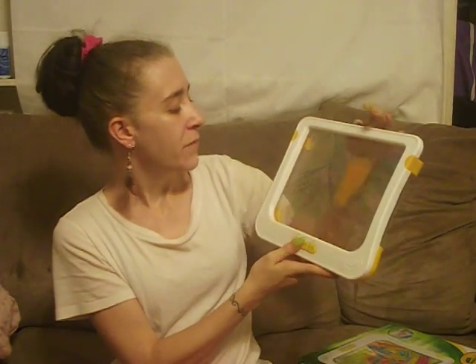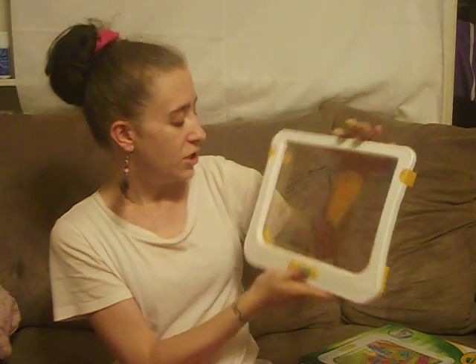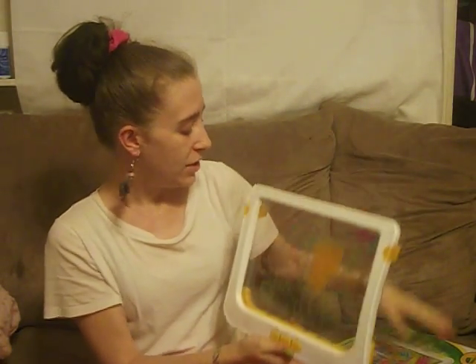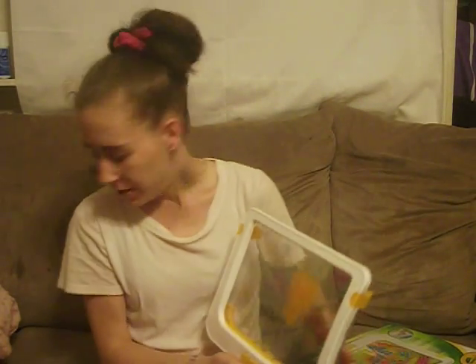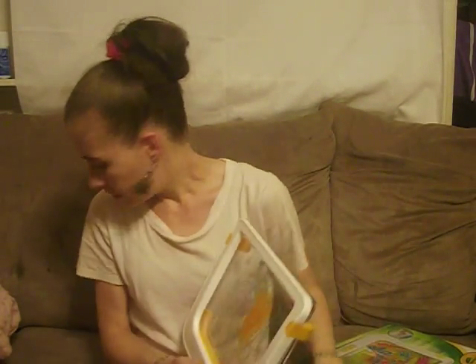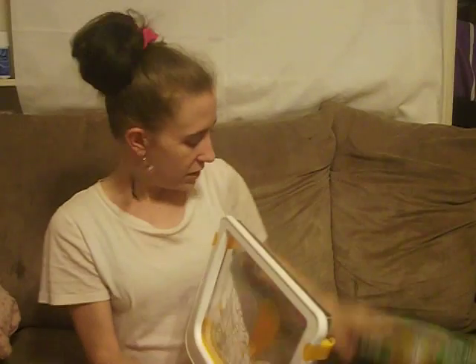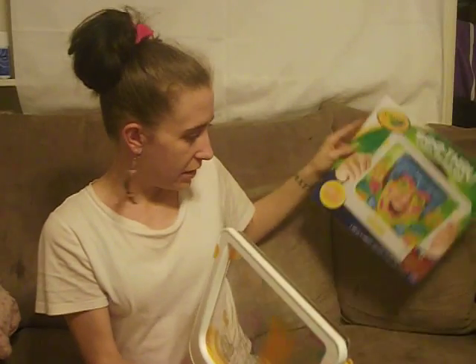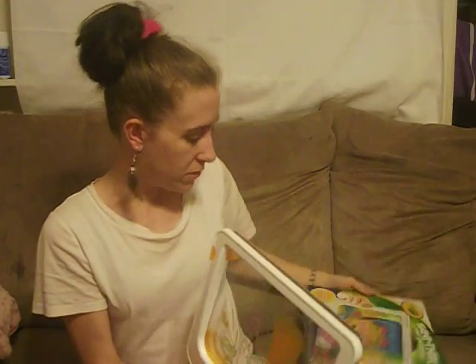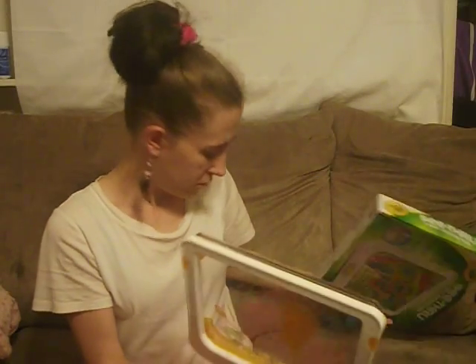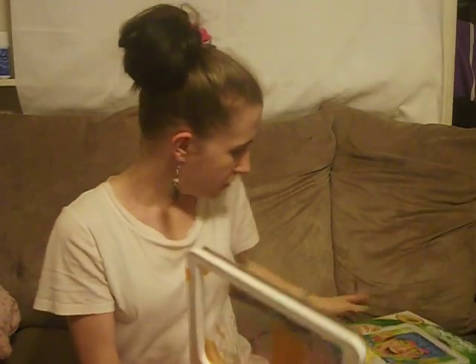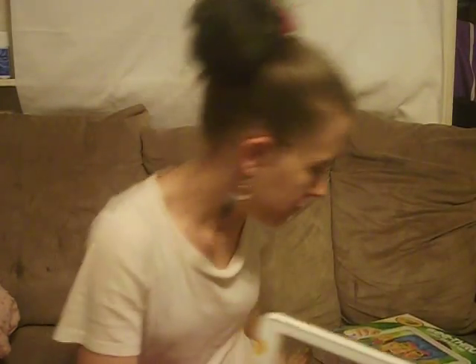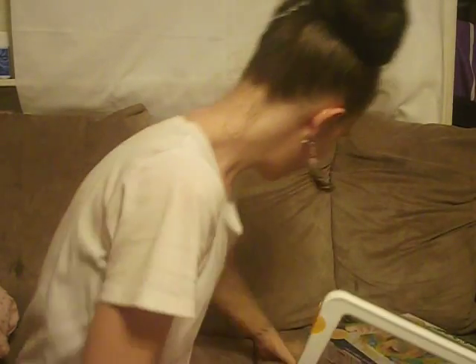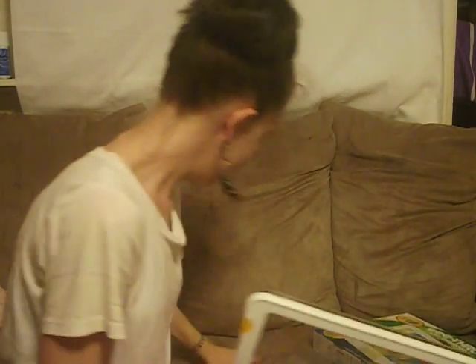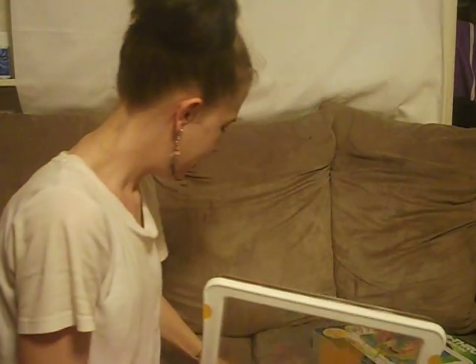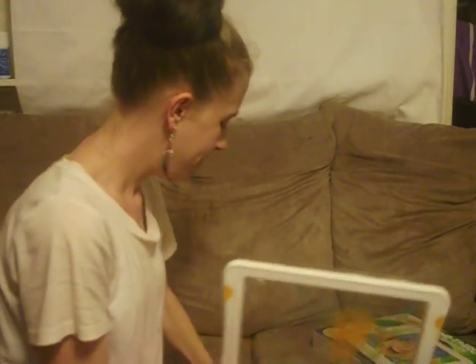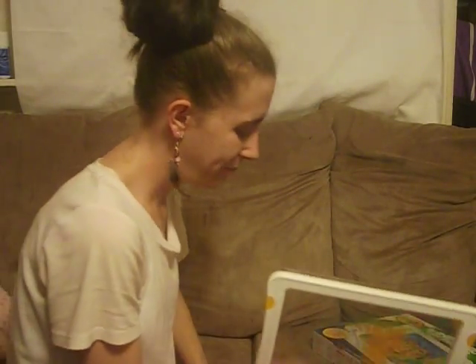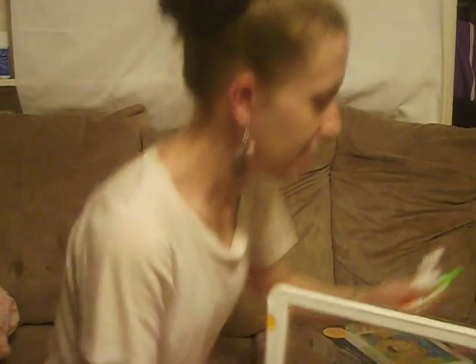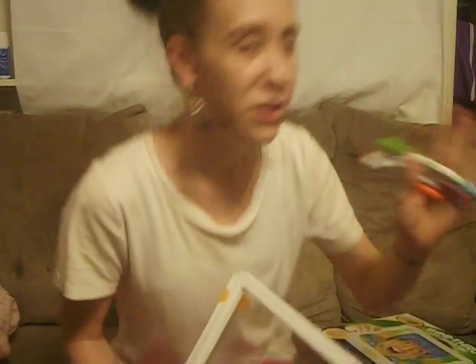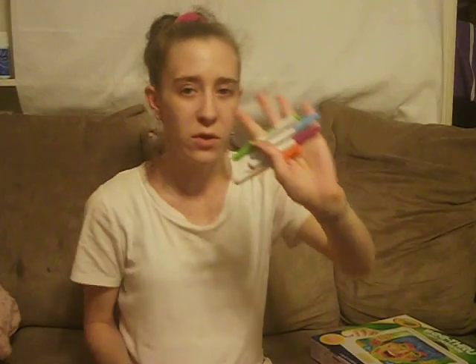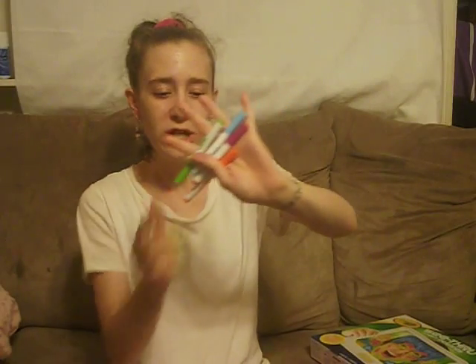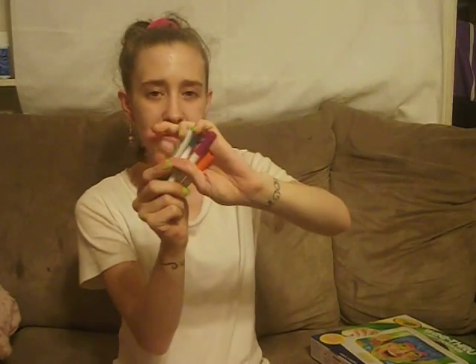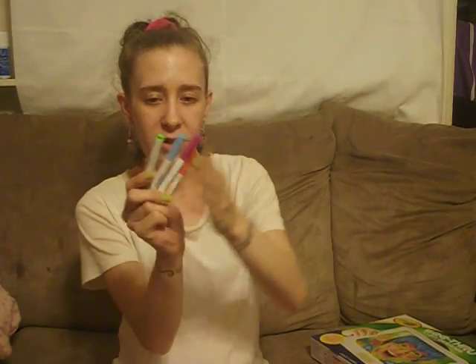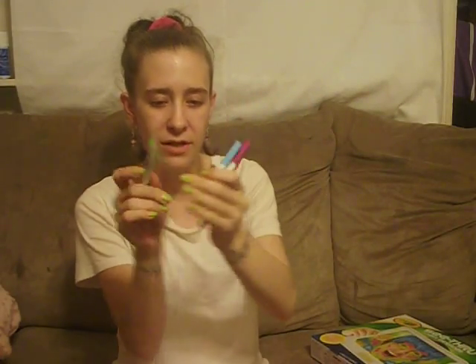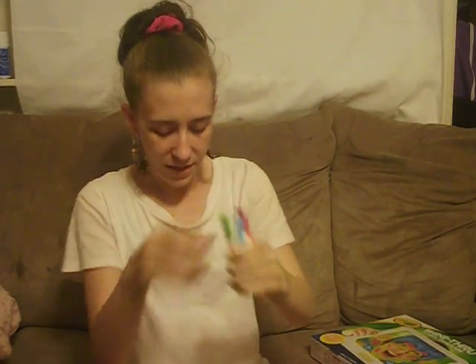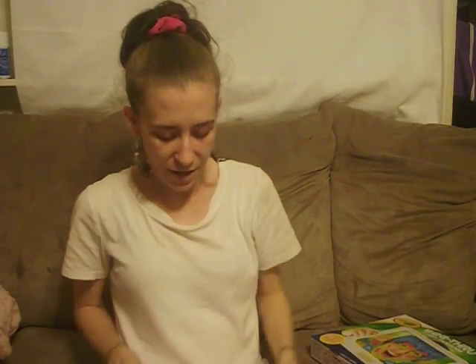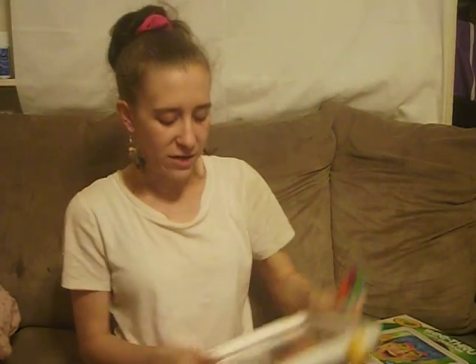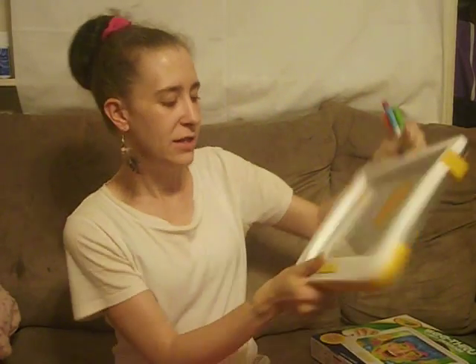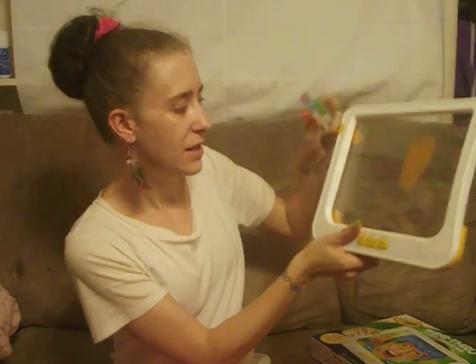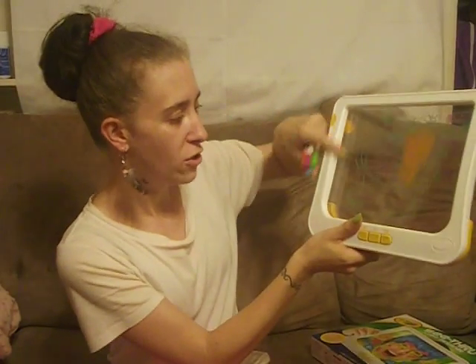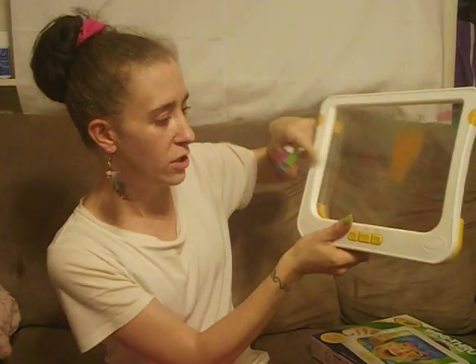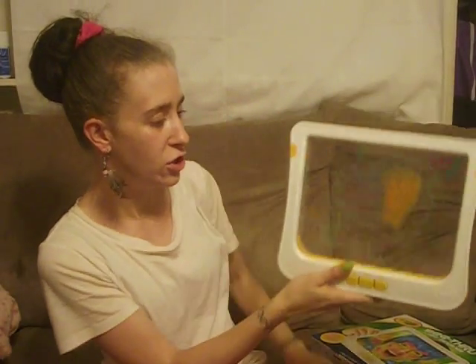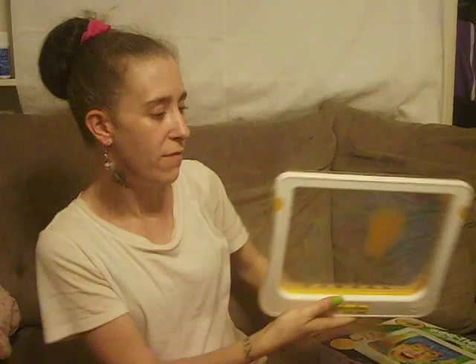What you do is you take the markers — you get four little gel-based markers — and you write on these little boards; there's two of them.